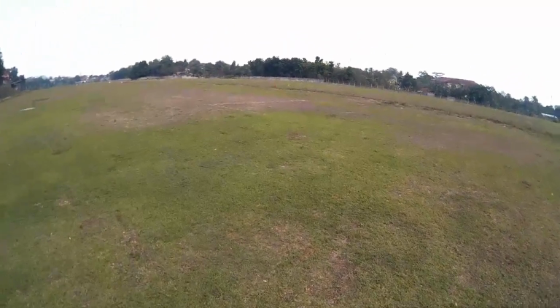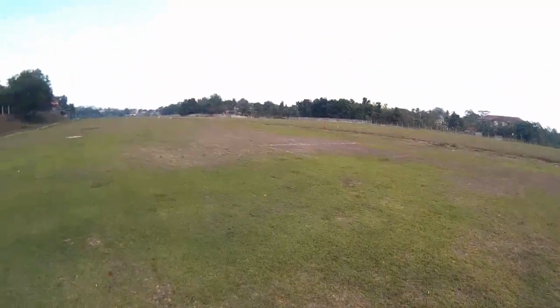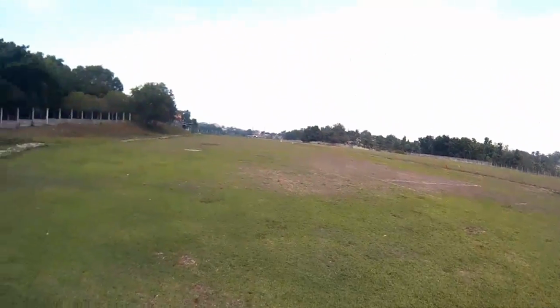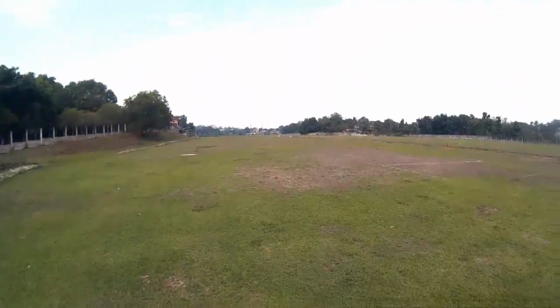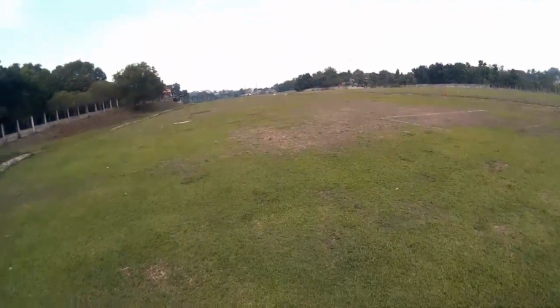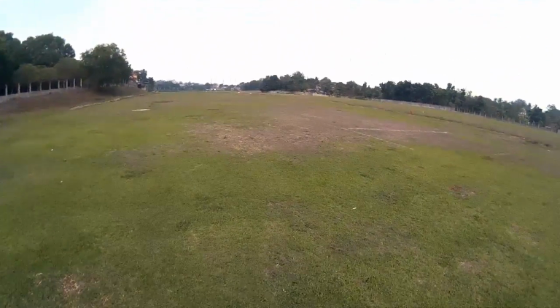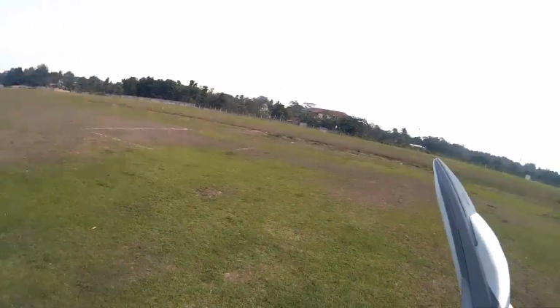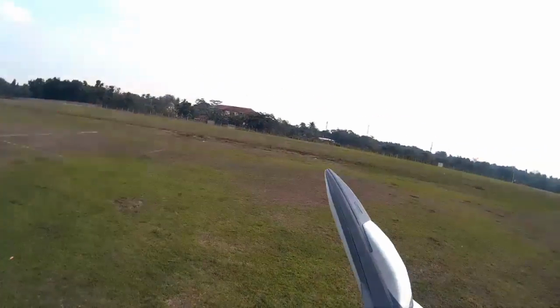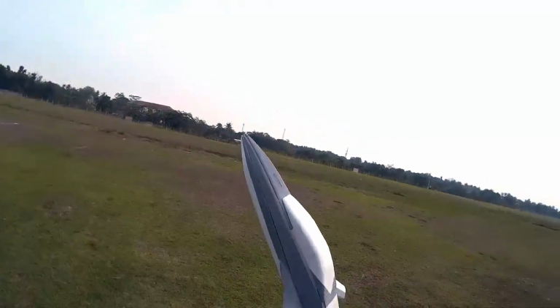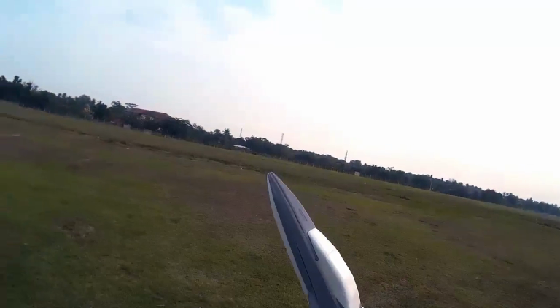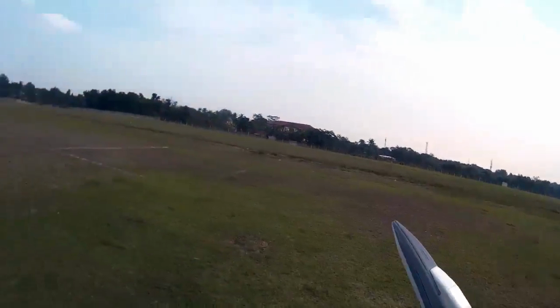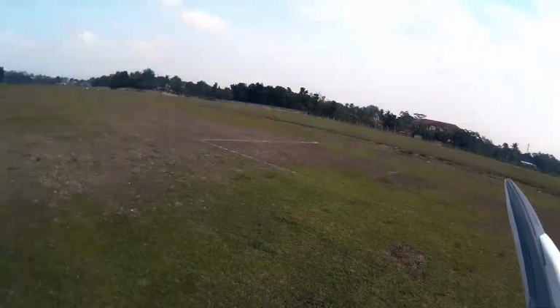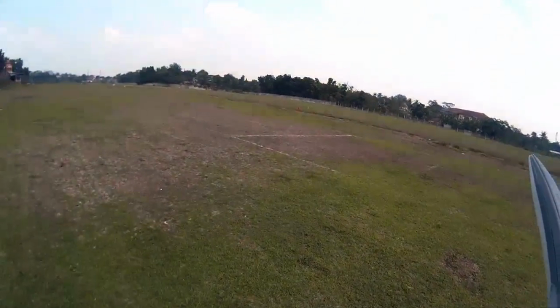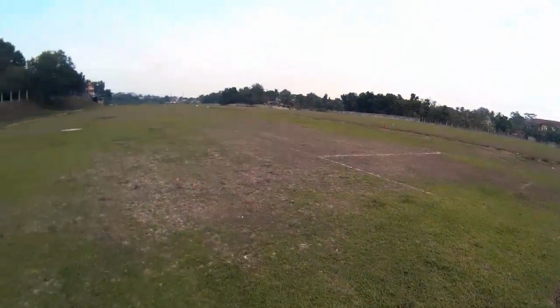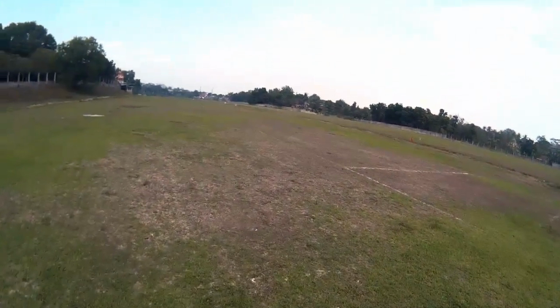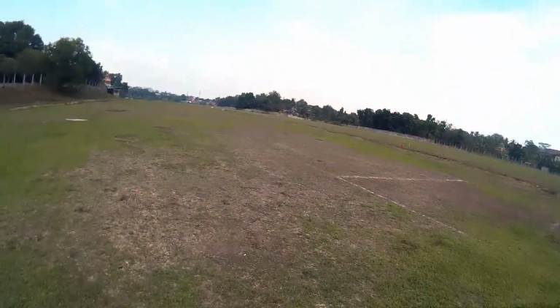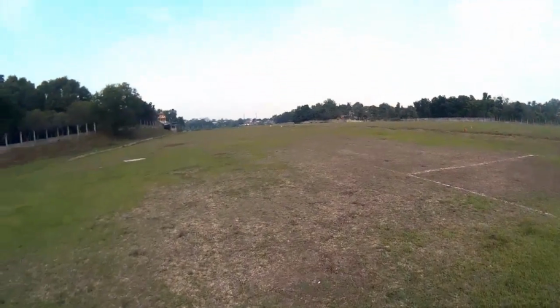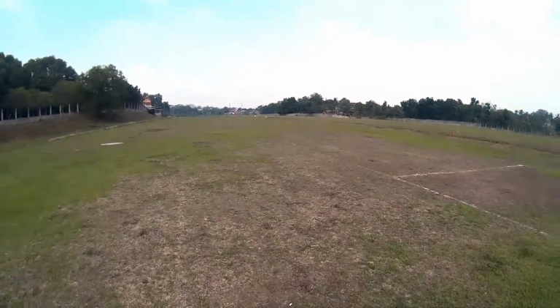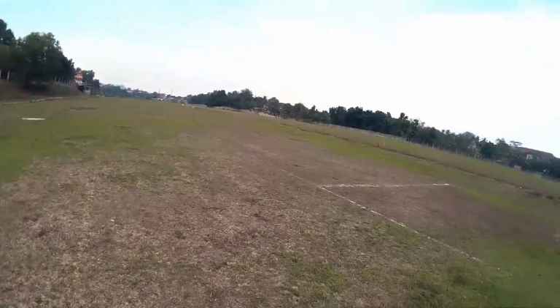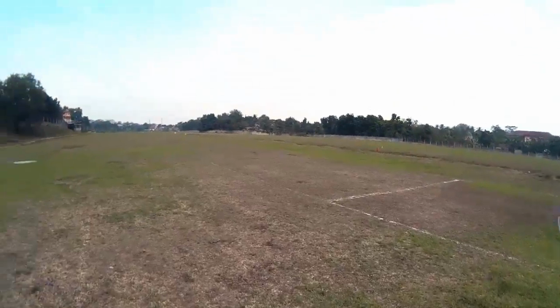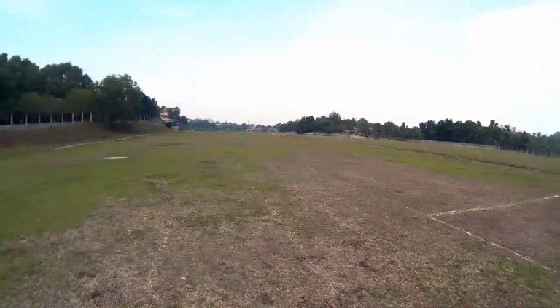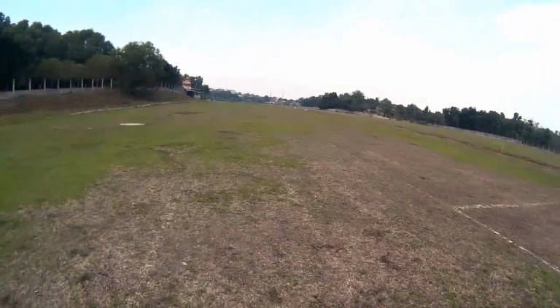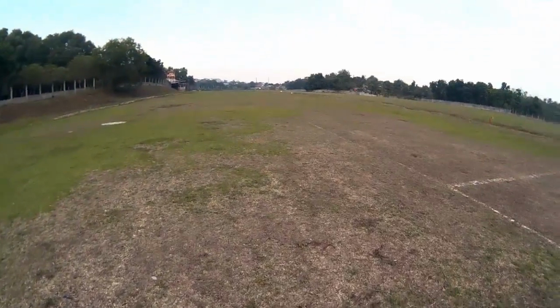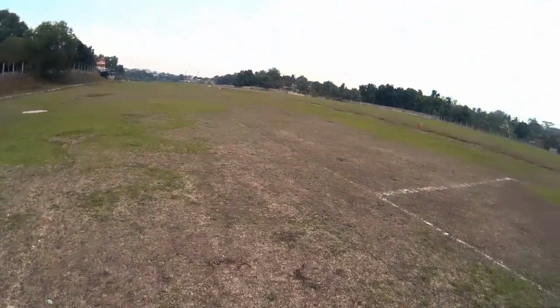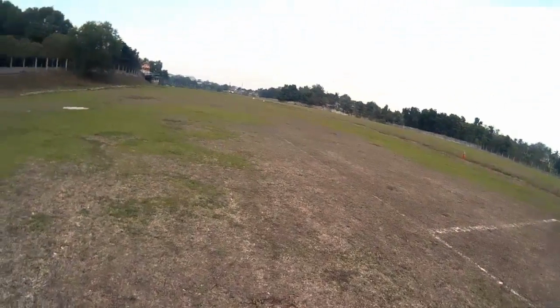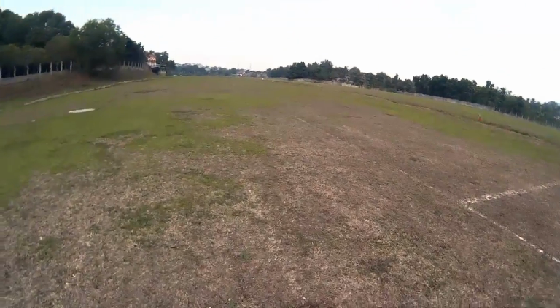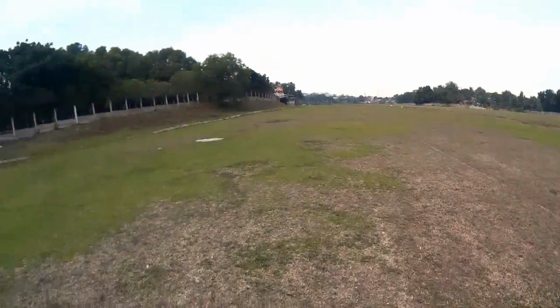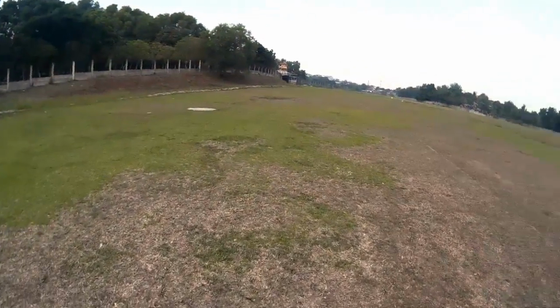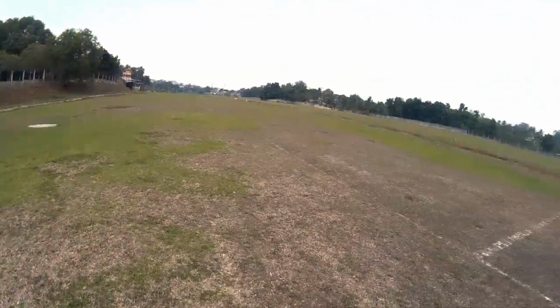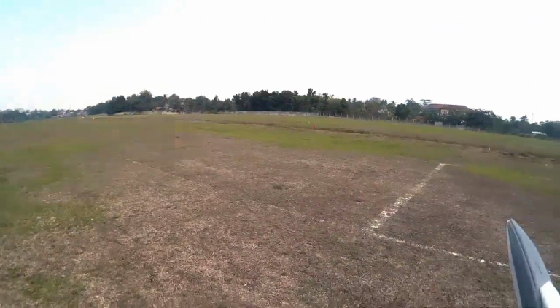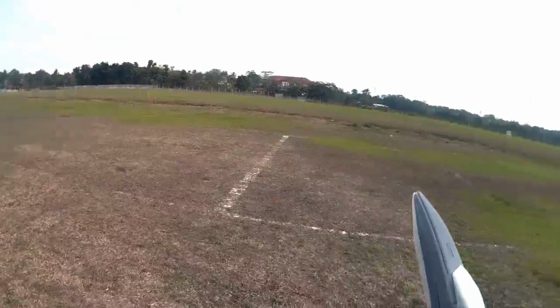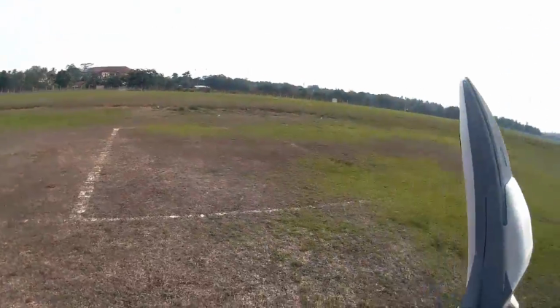Wow, the fields look green right now, but a couple of weeks ago — we haven't got the rainy season yet — everything was brown and dry.